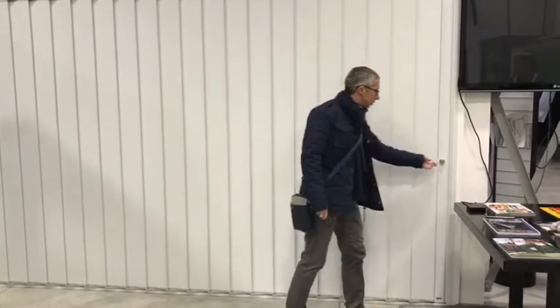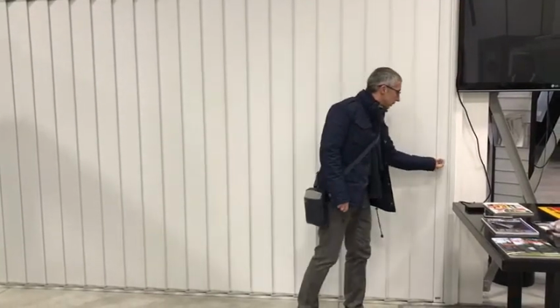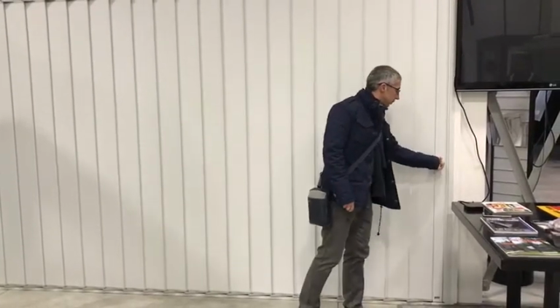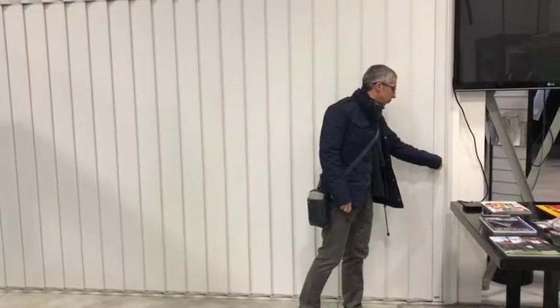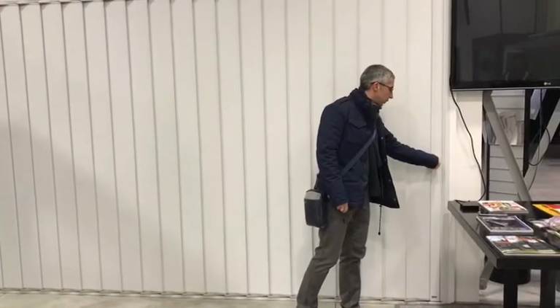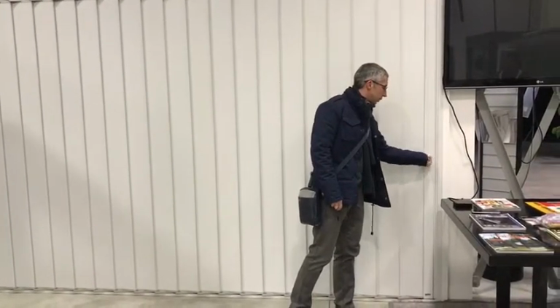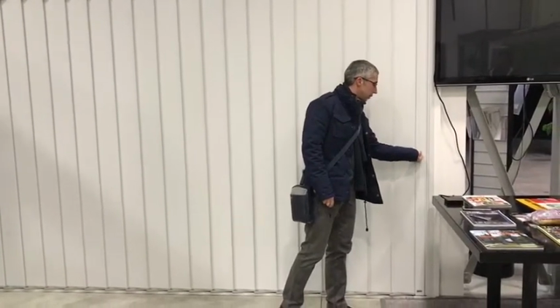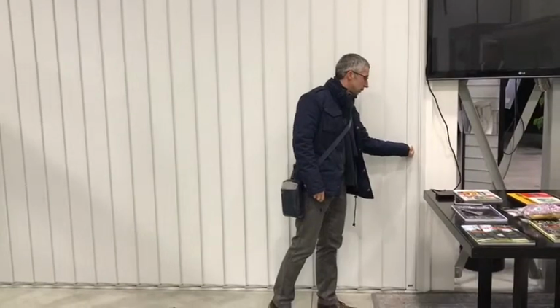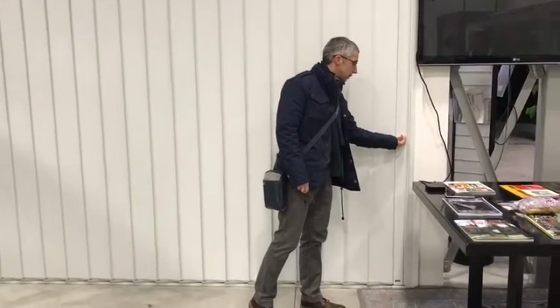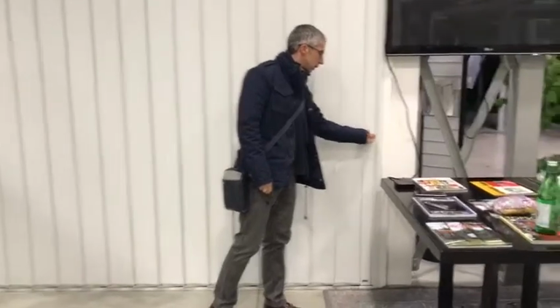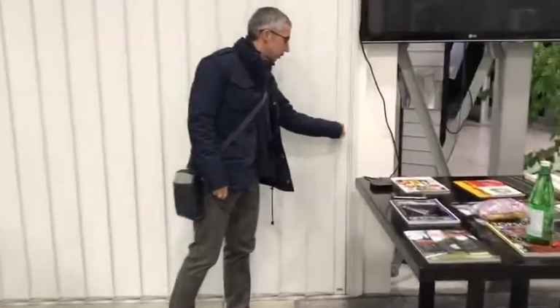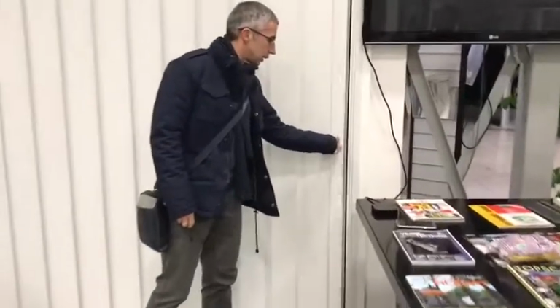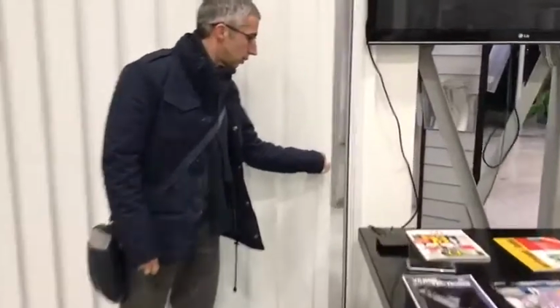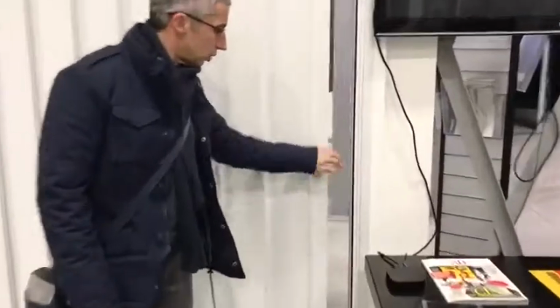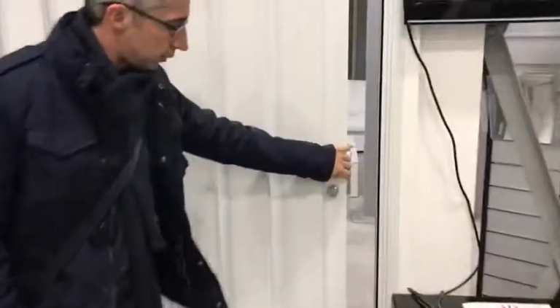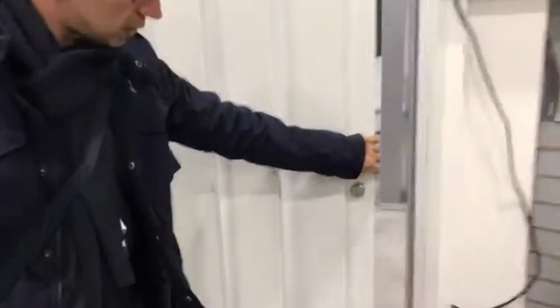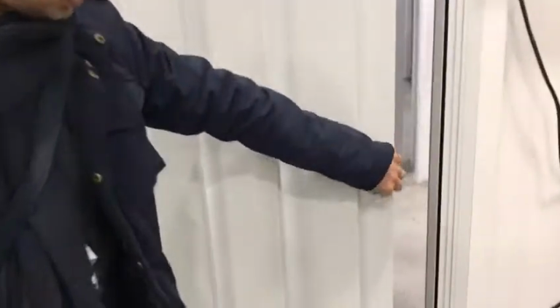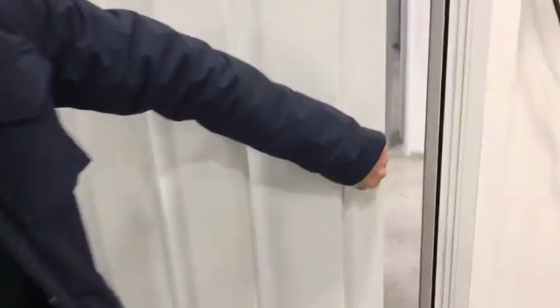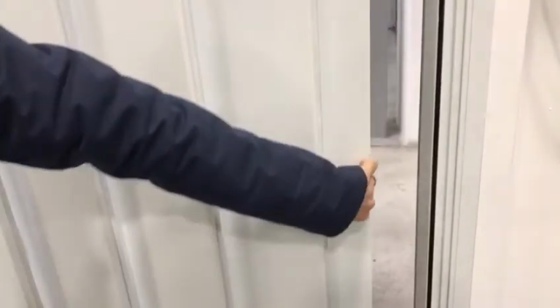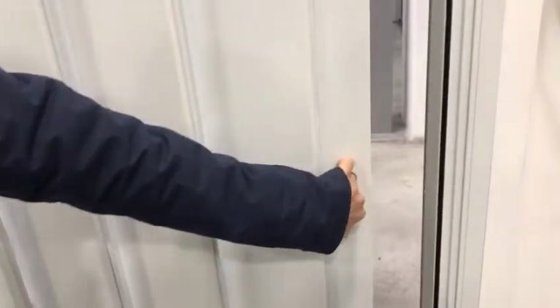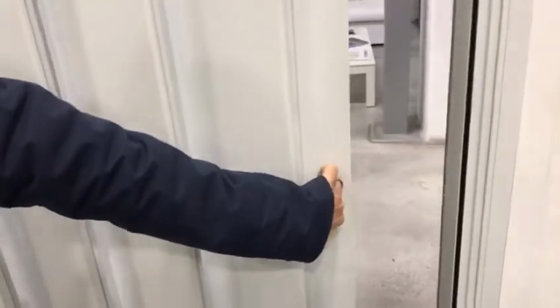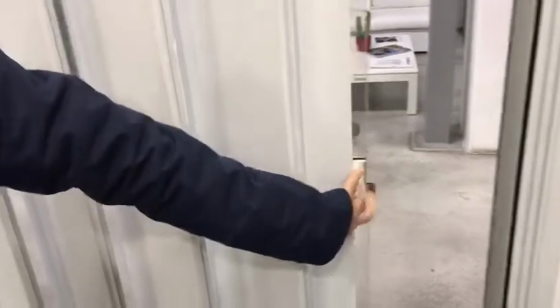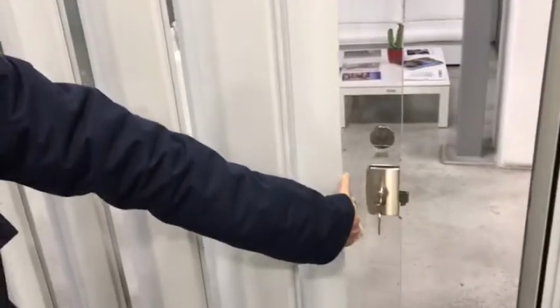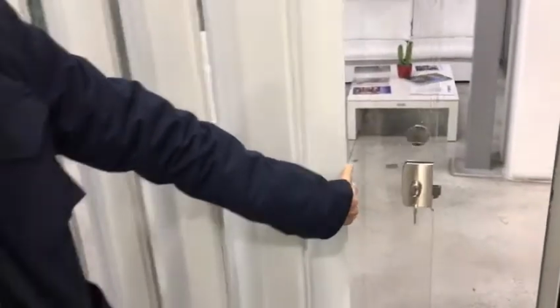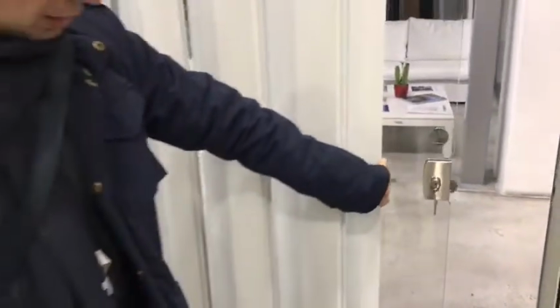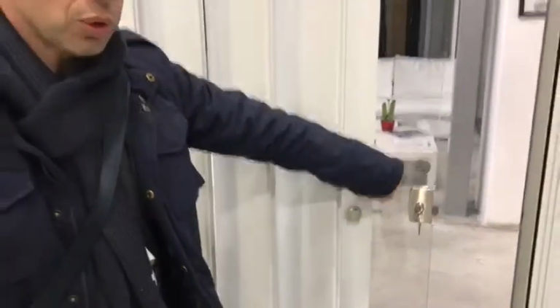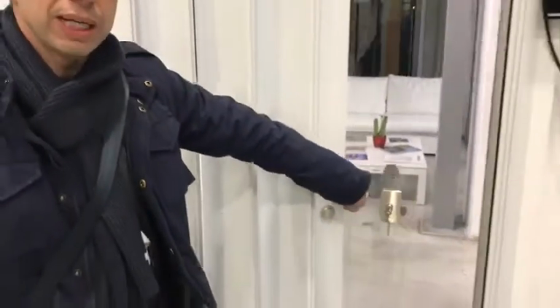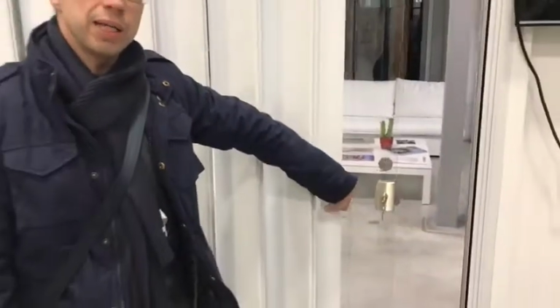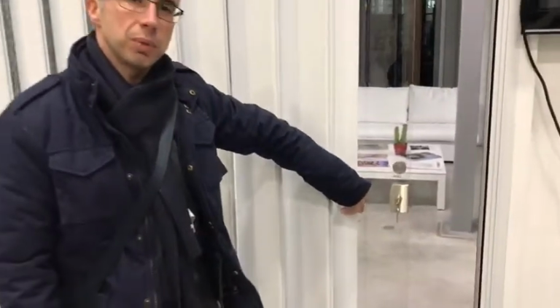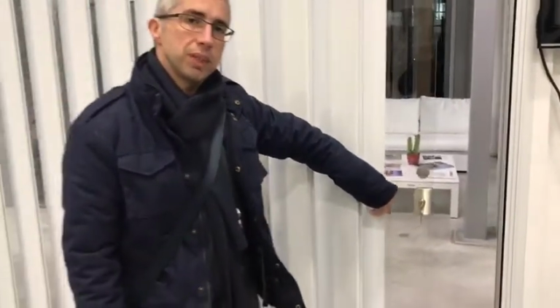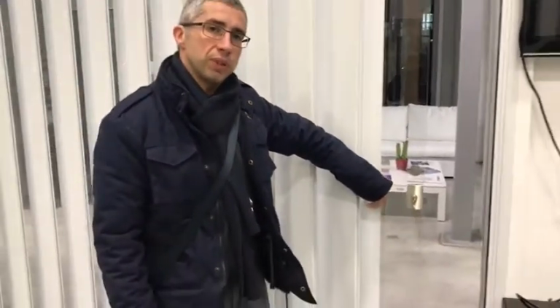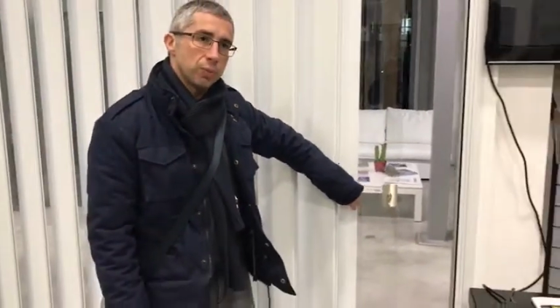You can operate it with this handle, and you can also have it stopping every once in a while to avoid any problem if you leave it open.